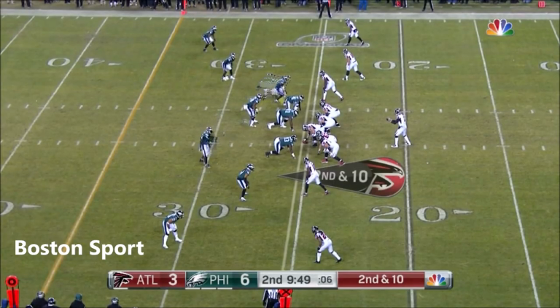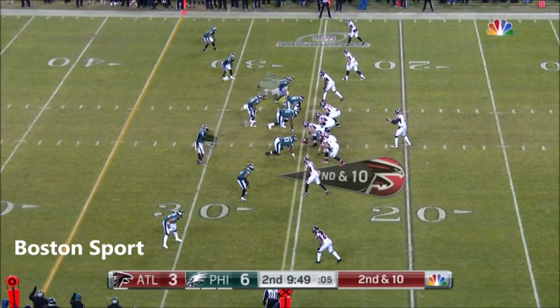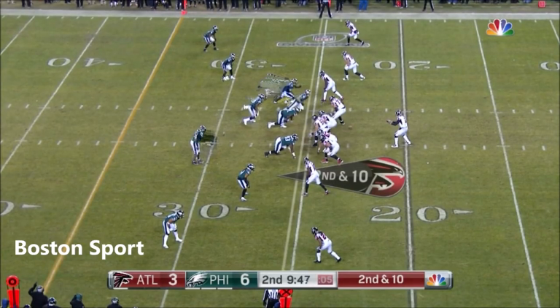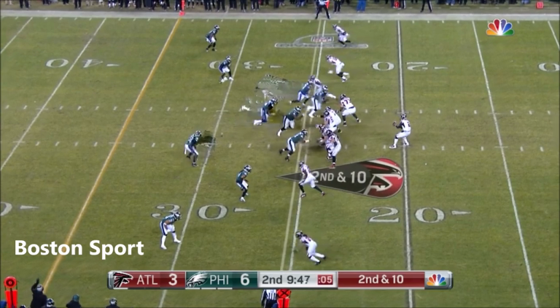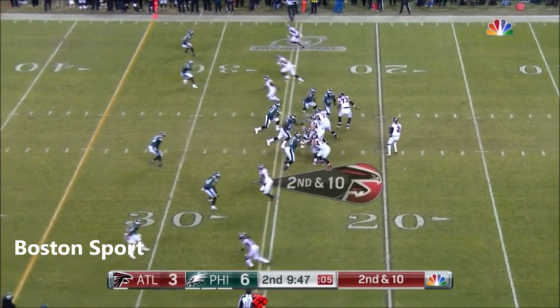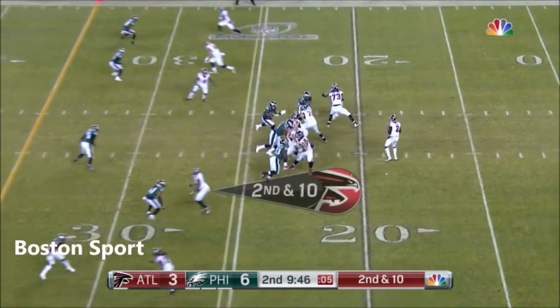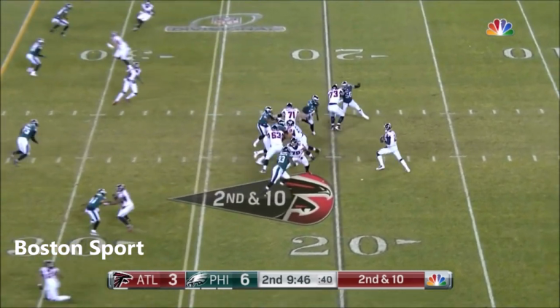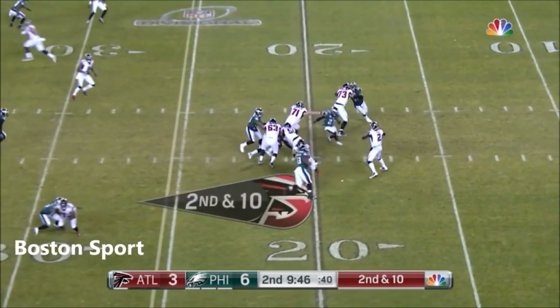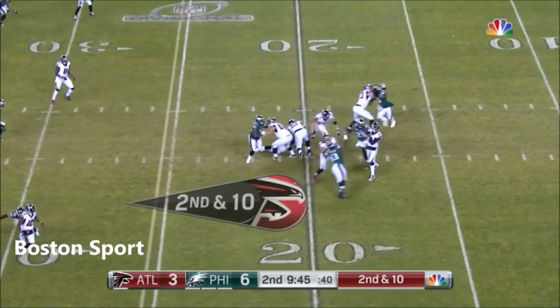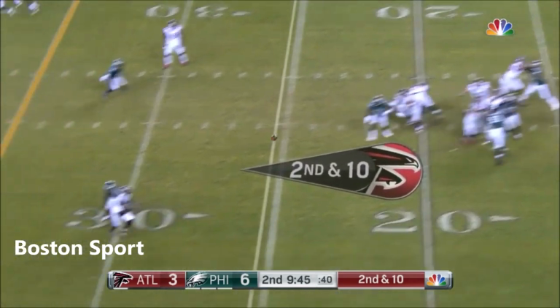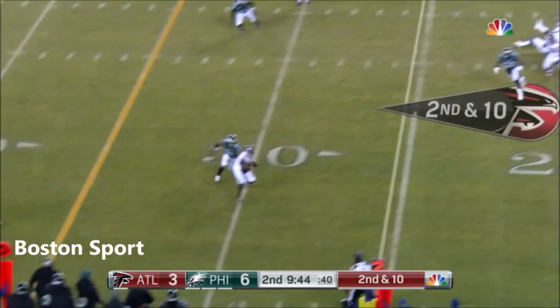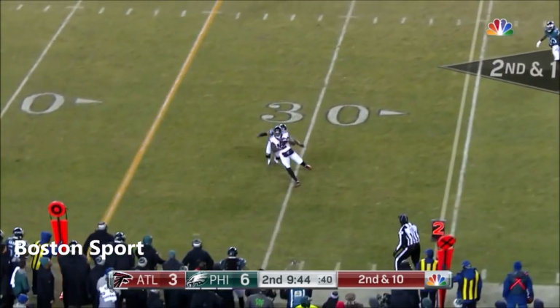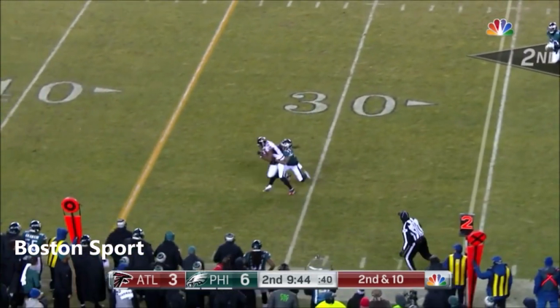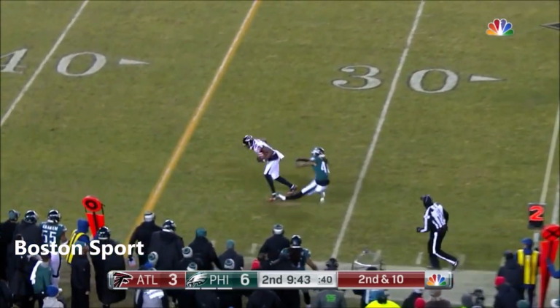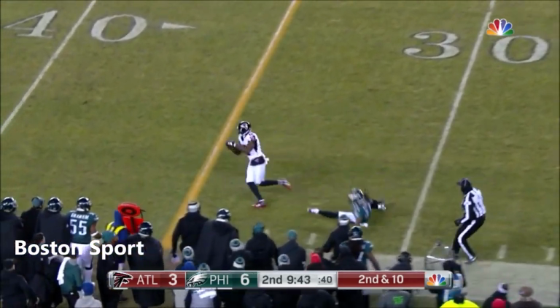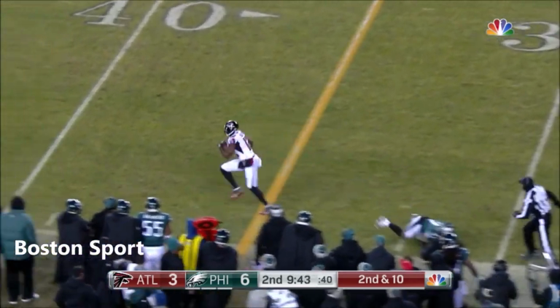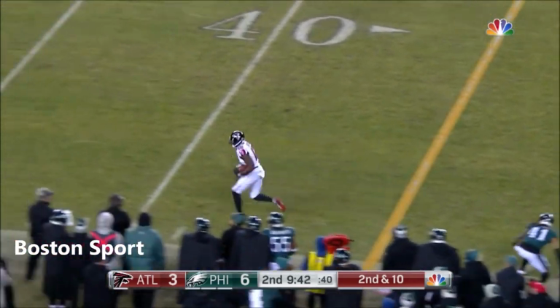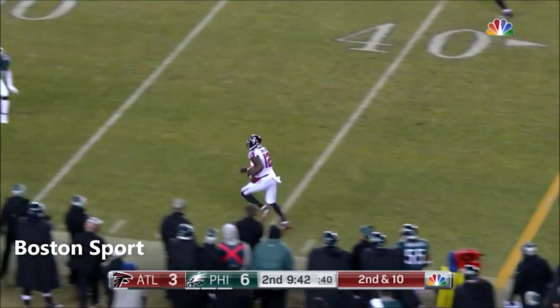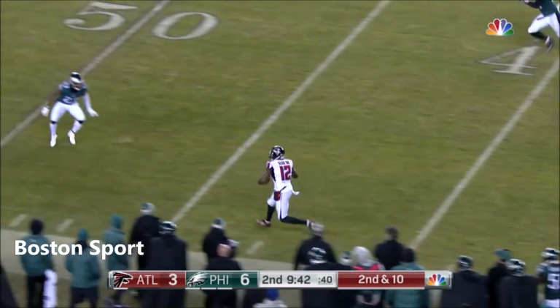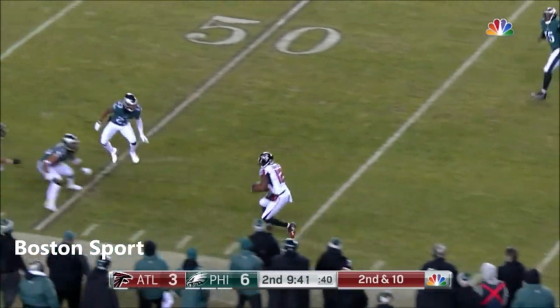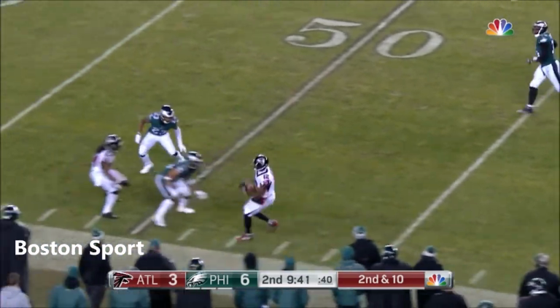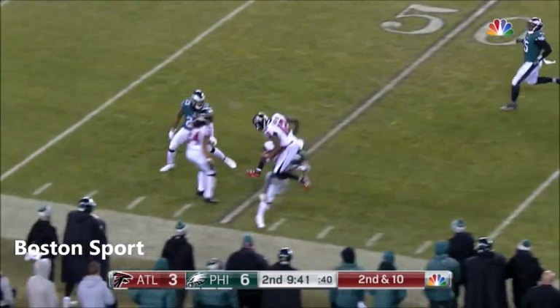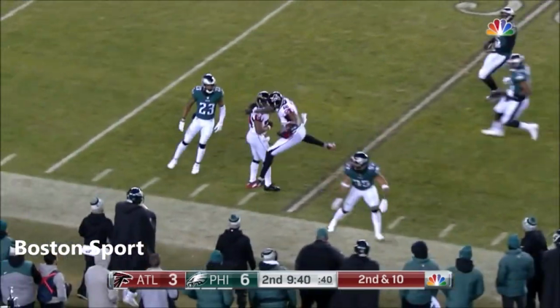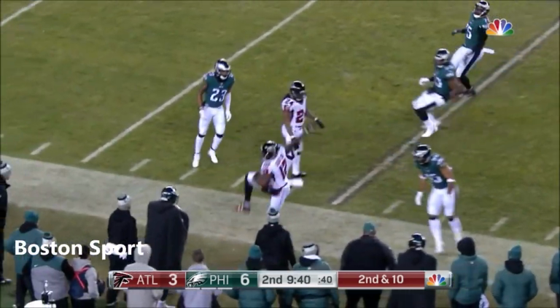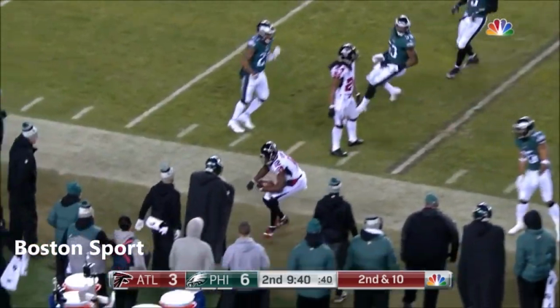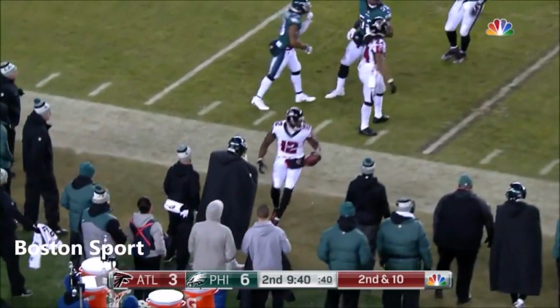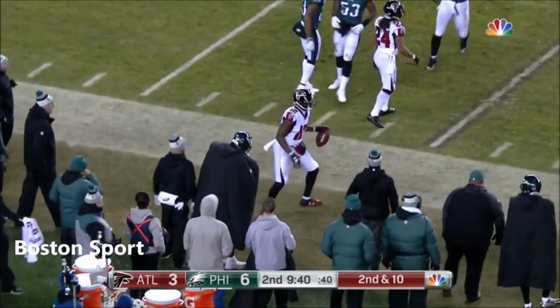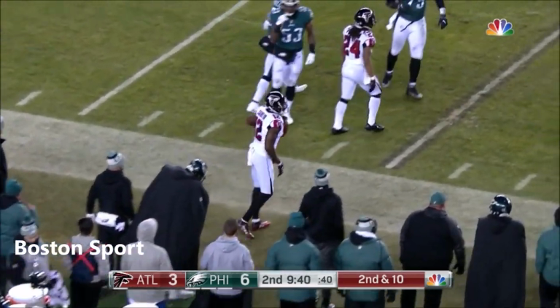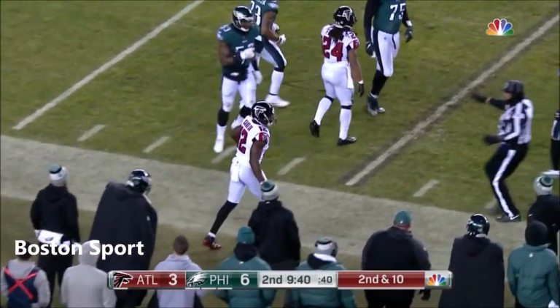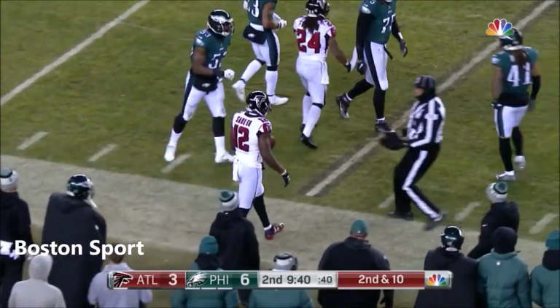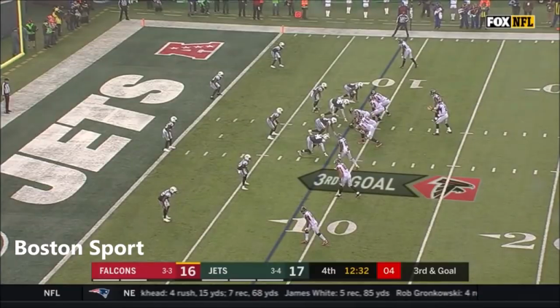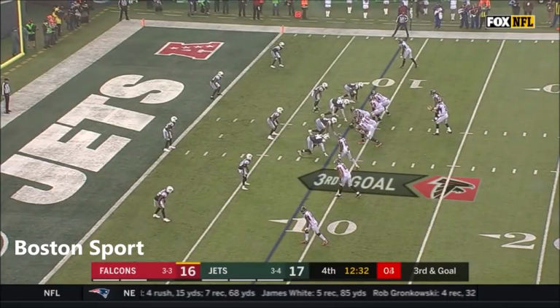Five receivers in this set. Flips coming. Ryan hangs in there, throws — and that's caught, and then breaking away is Sanu. Sanu murtles his way out to the left.